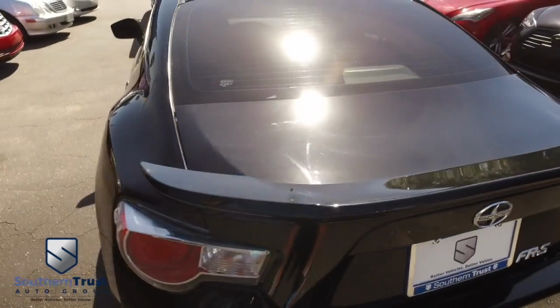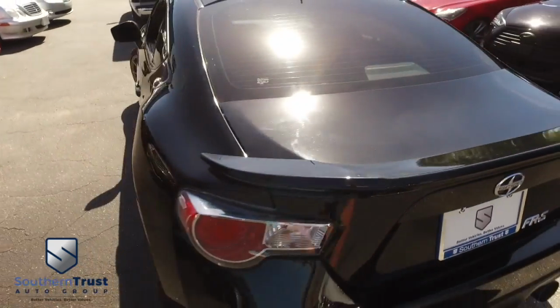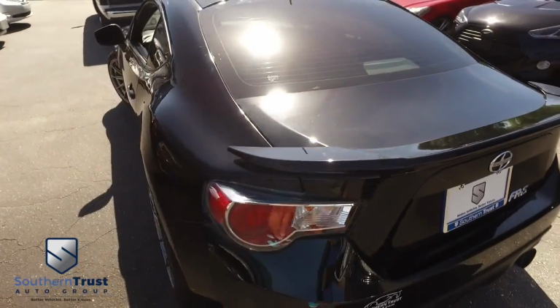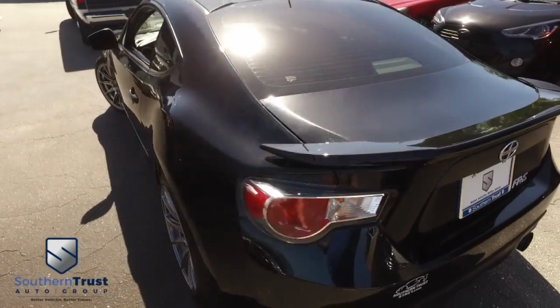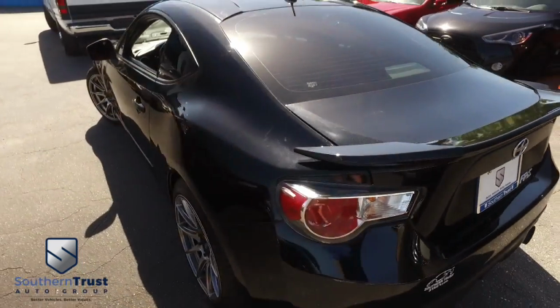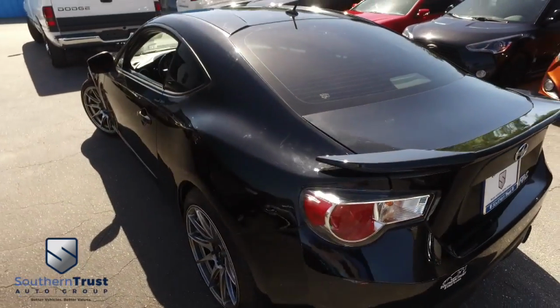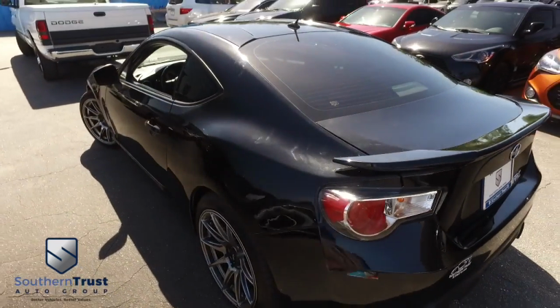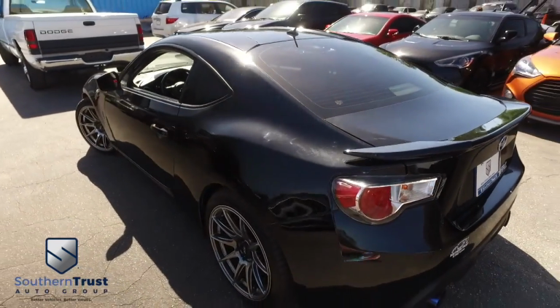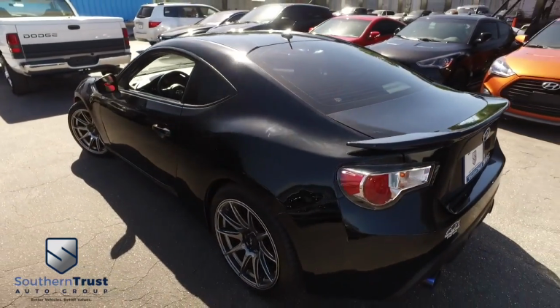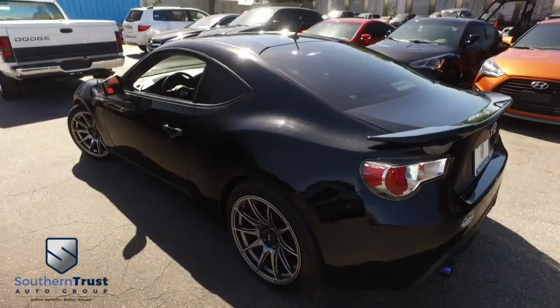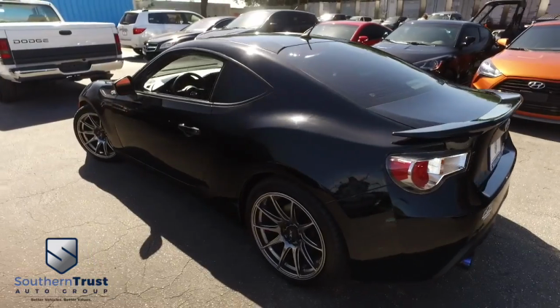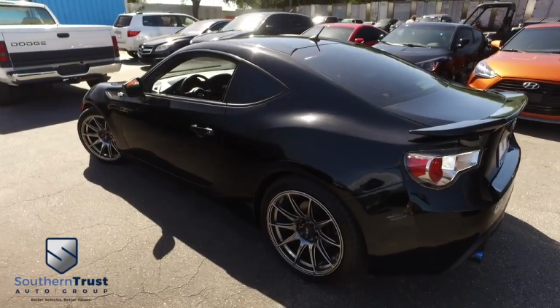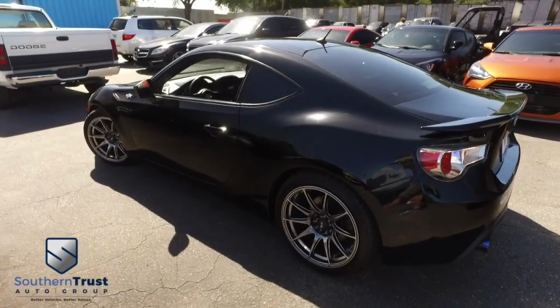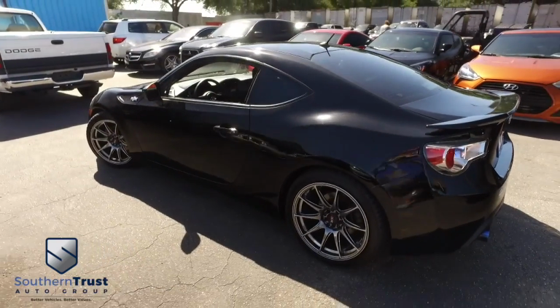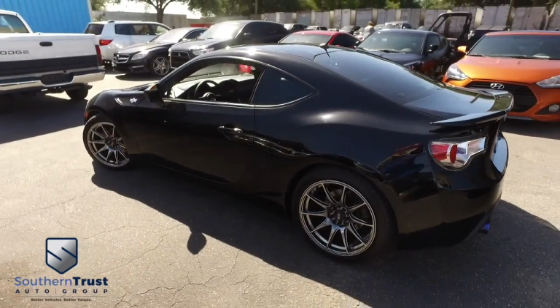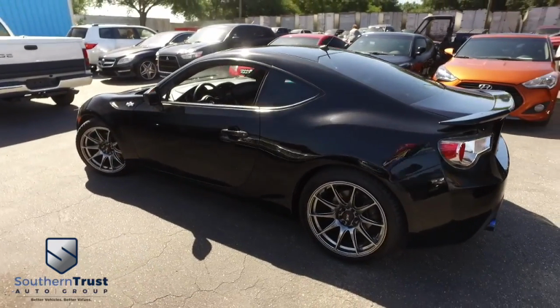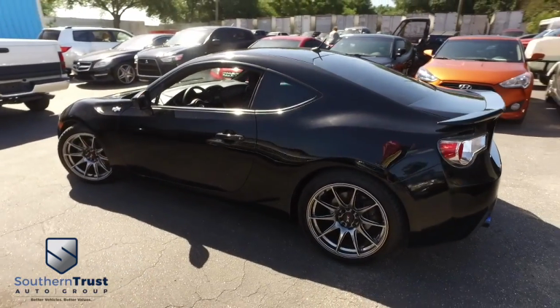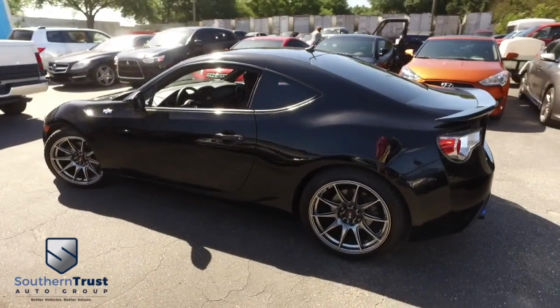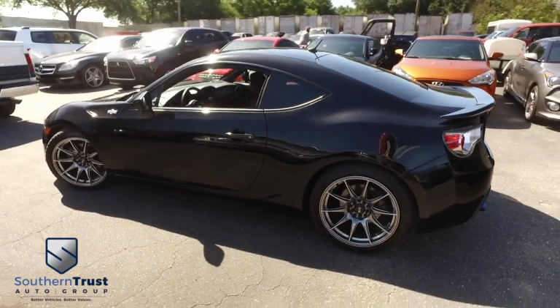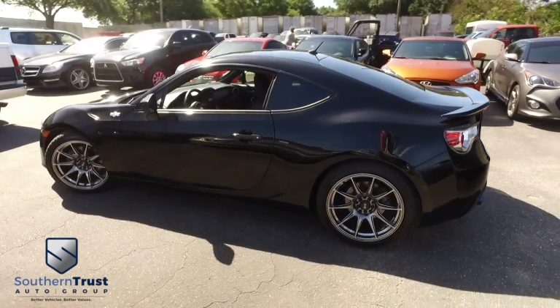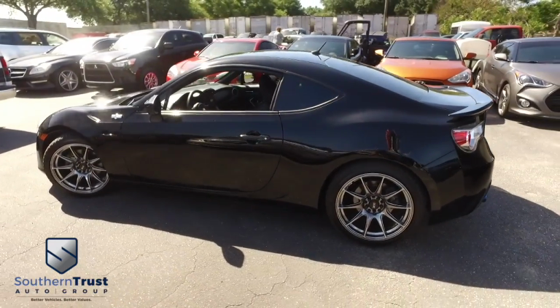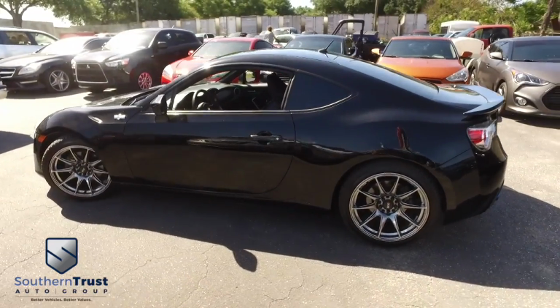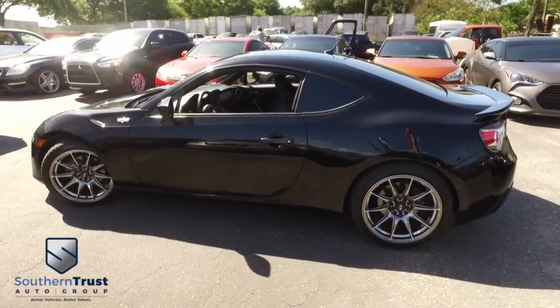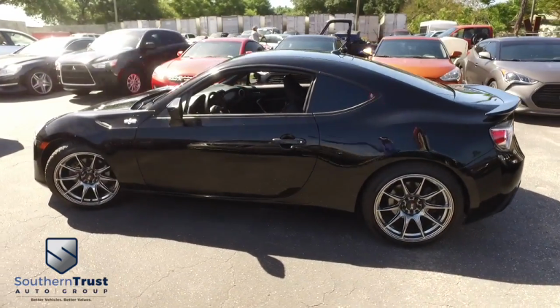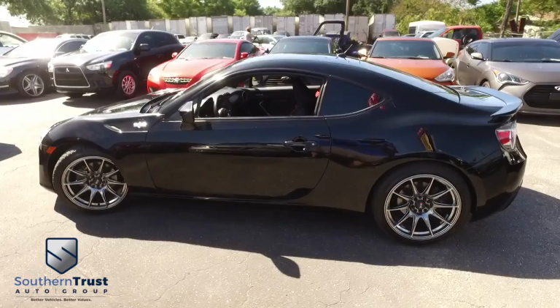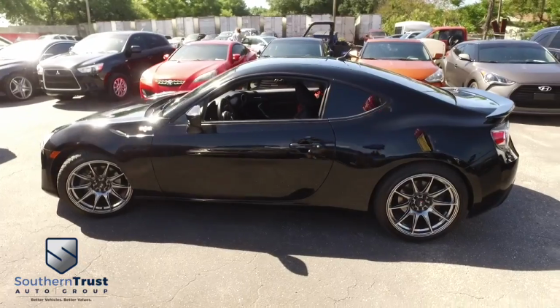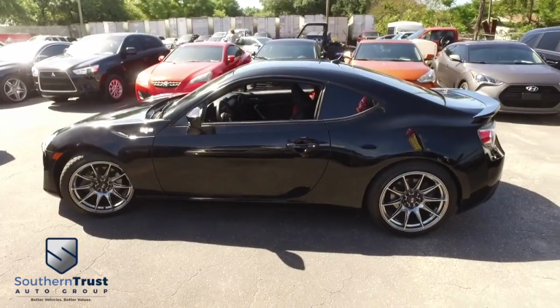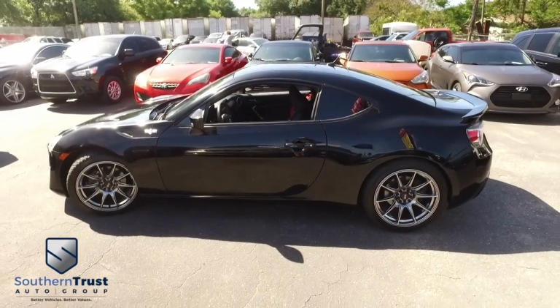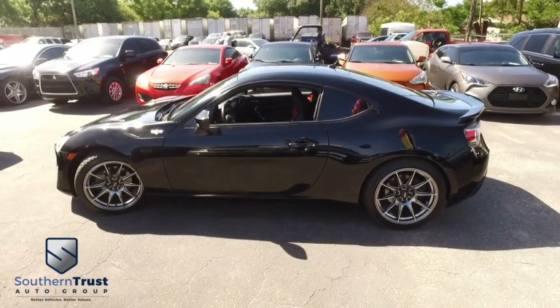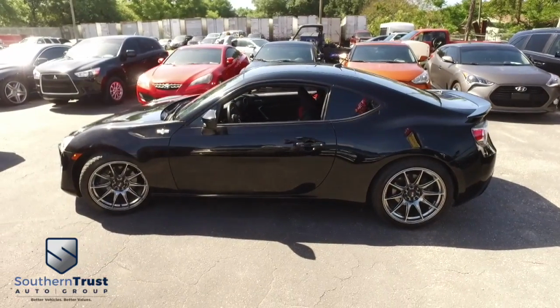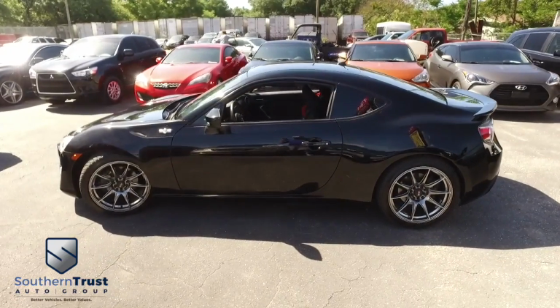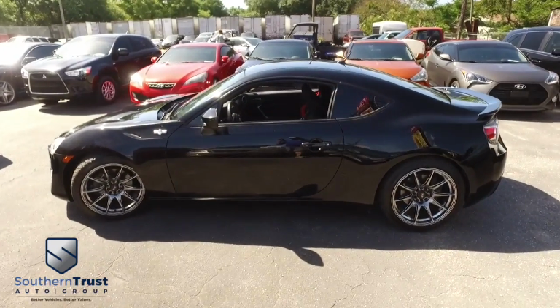Somebody ring the bell! Let's get too fast, too awesome right here at Southern Trust. Call us now.